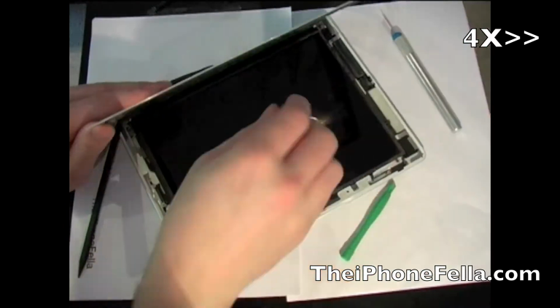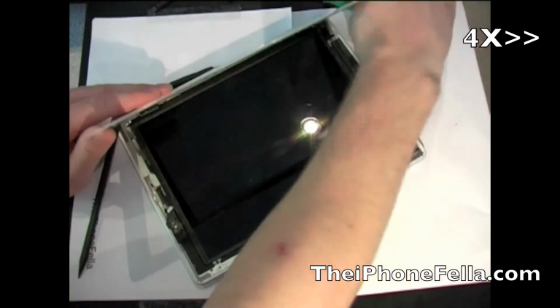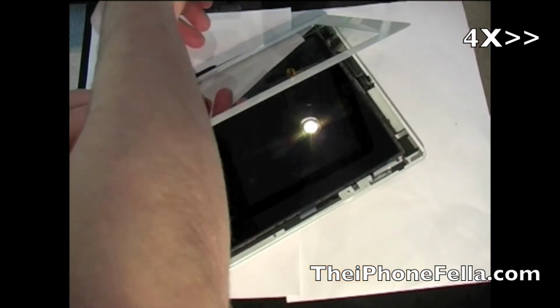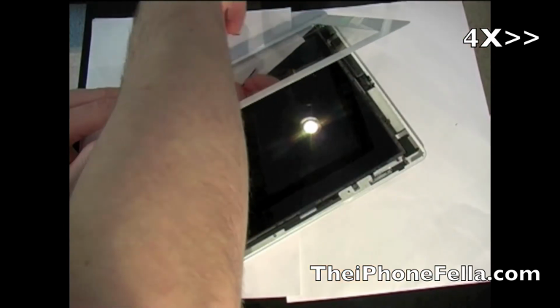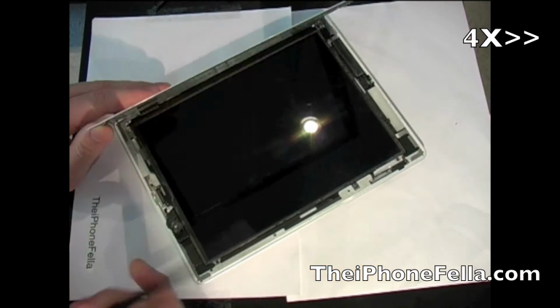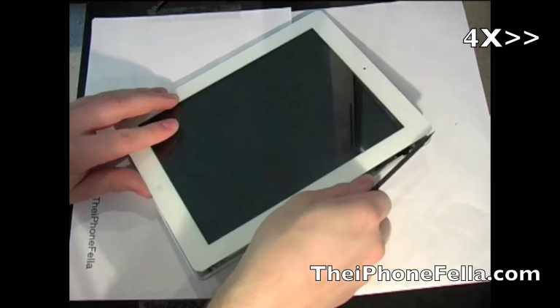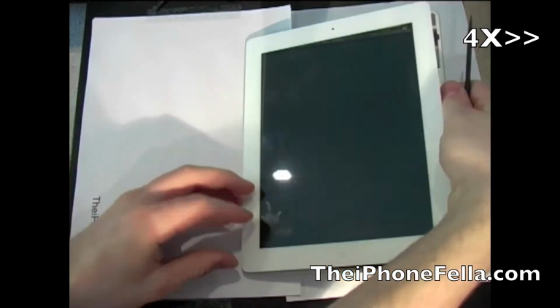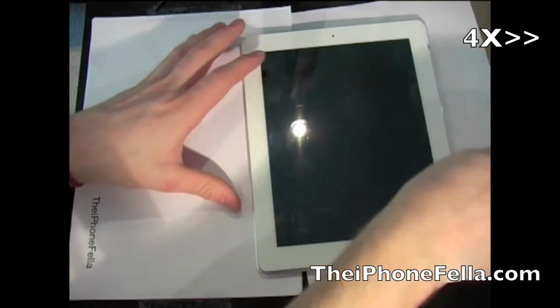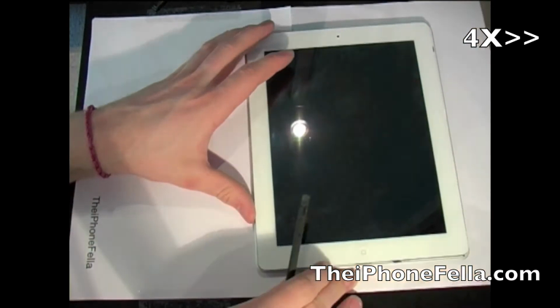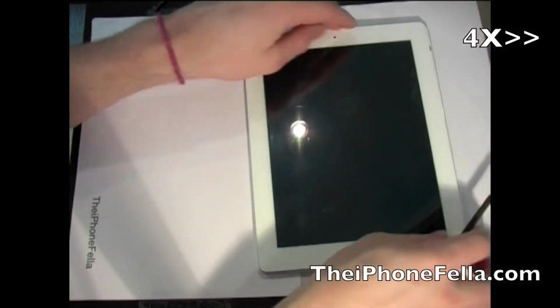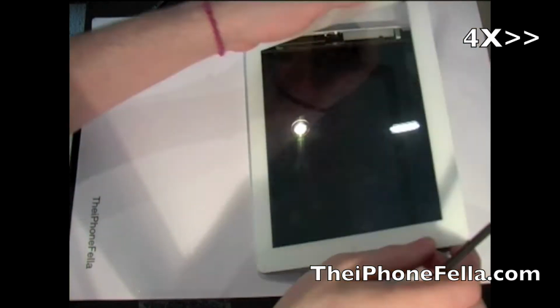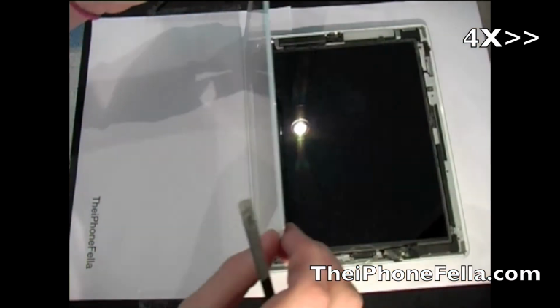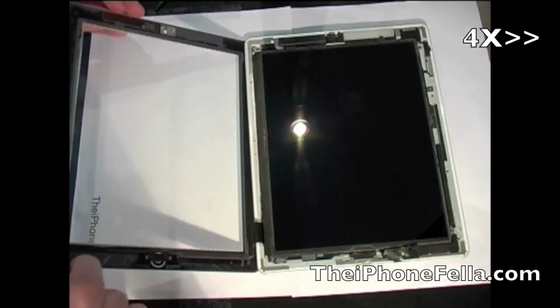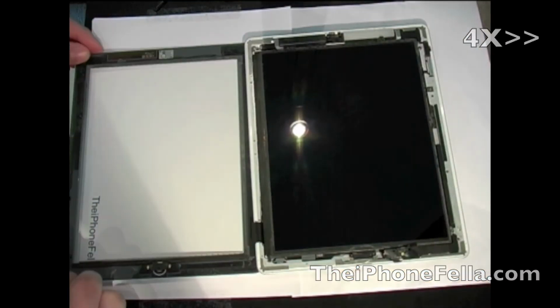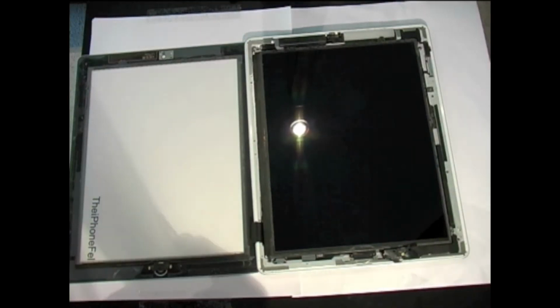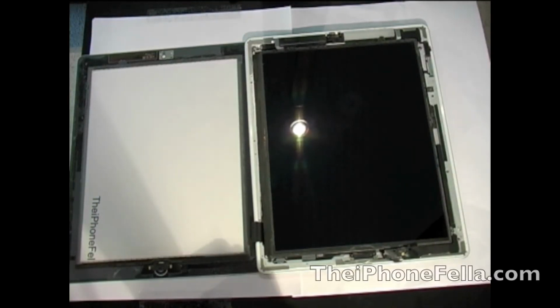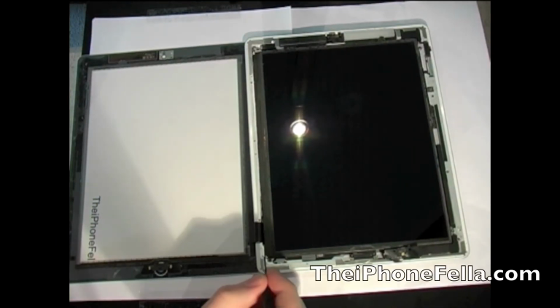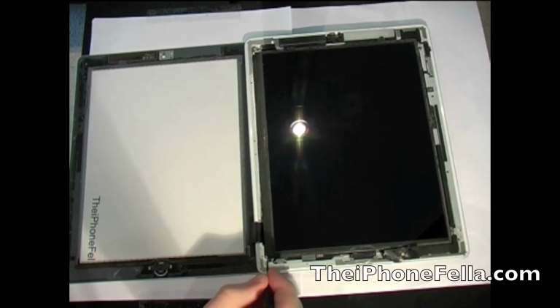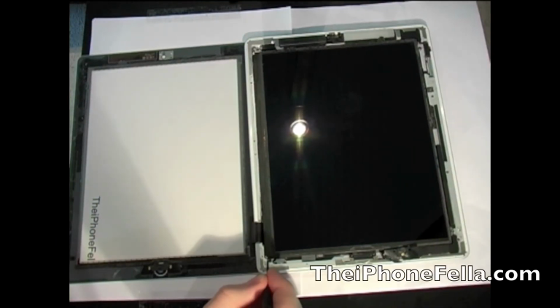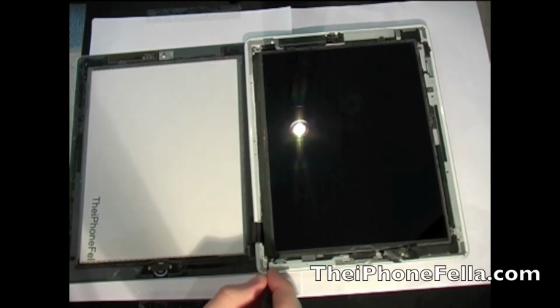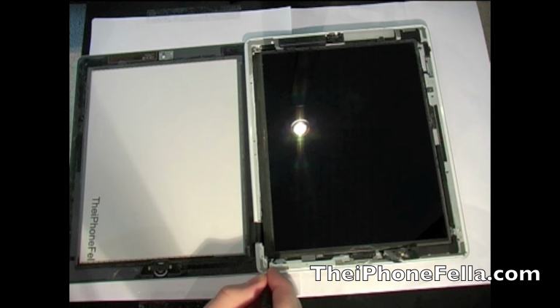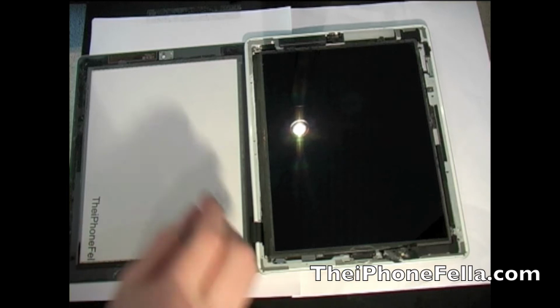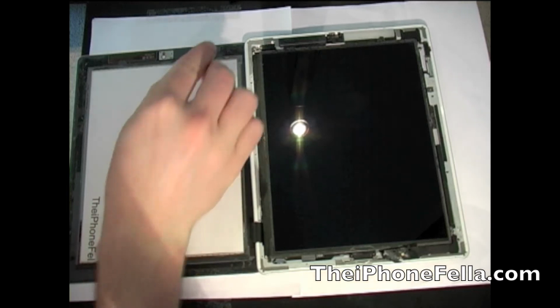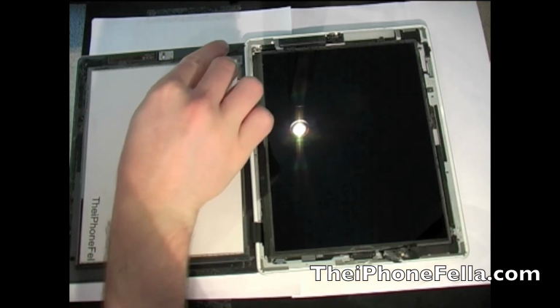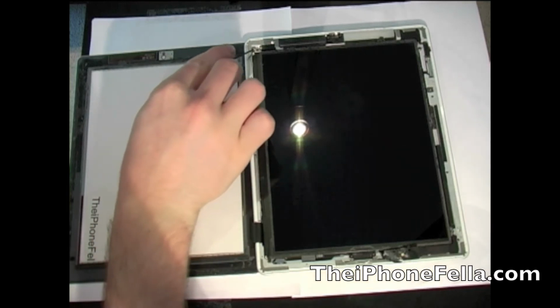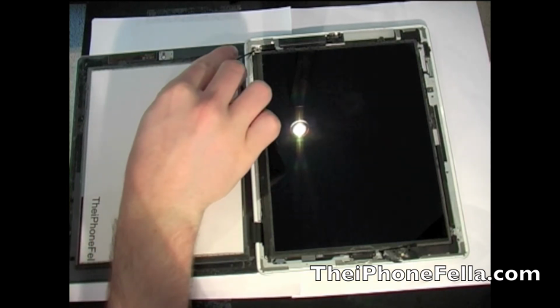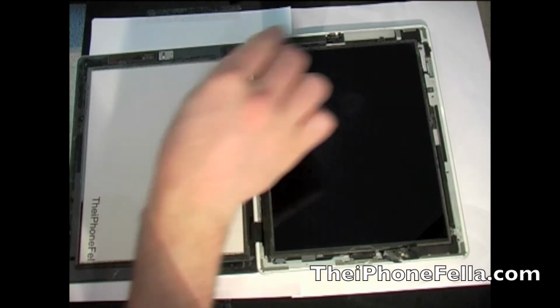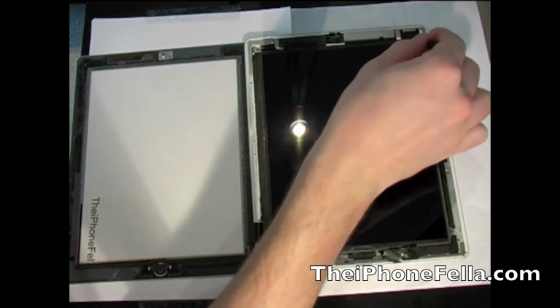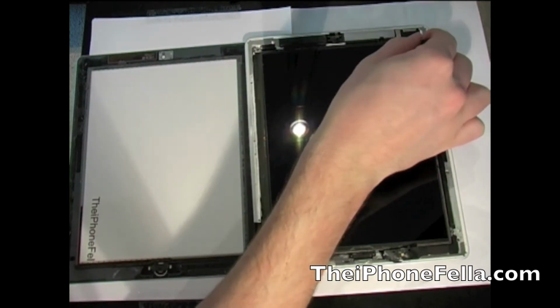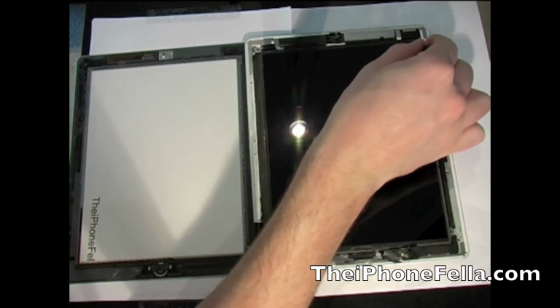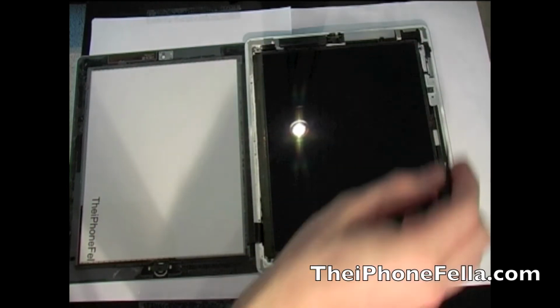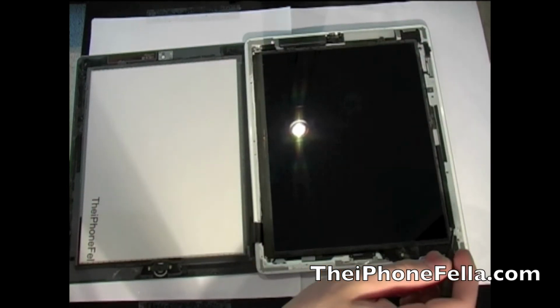Throughout this tutorial I will be cutting down any unnecessary viewing times to make the video more efficient for you guys. Now I am going to remove the four screws that are holding the screen in place.